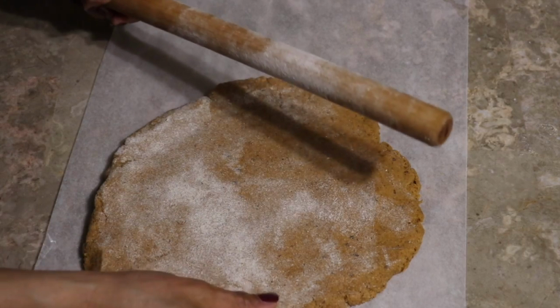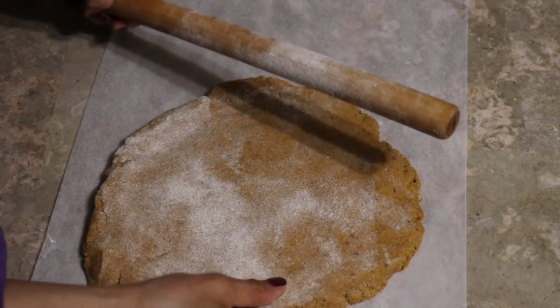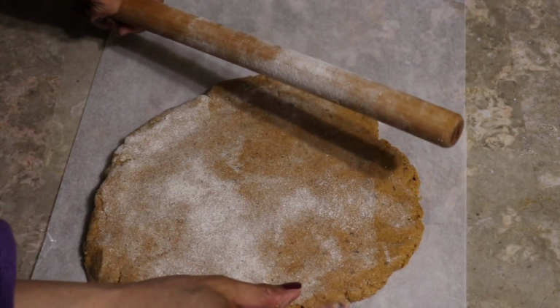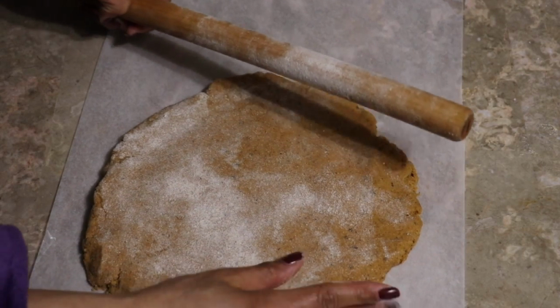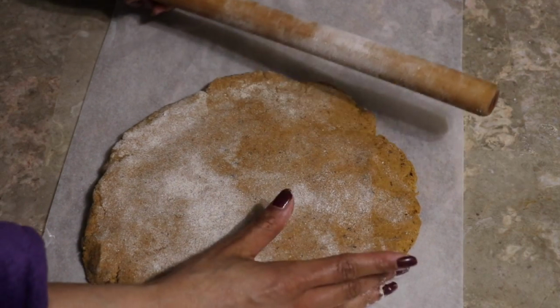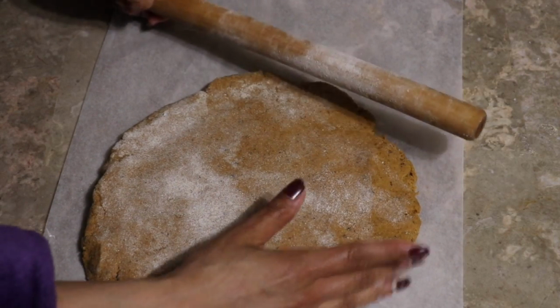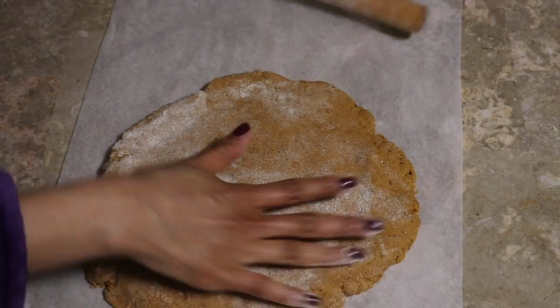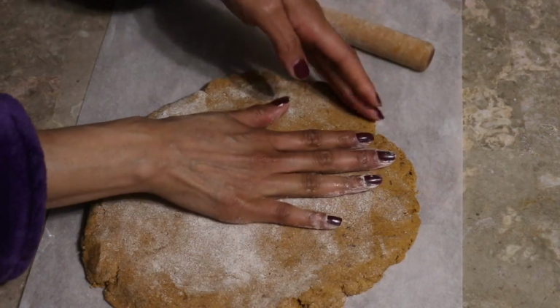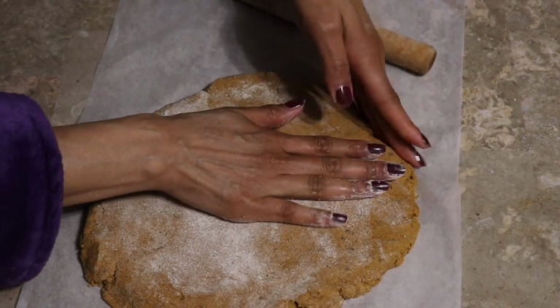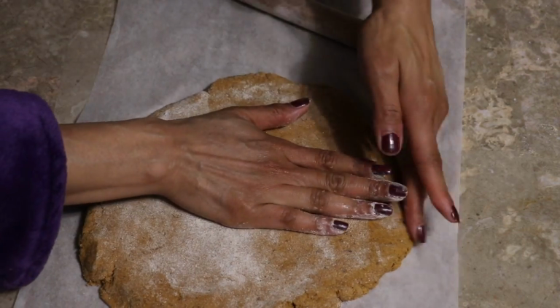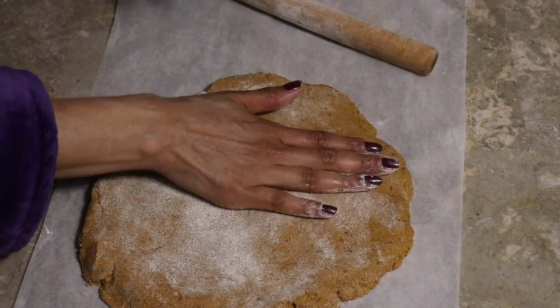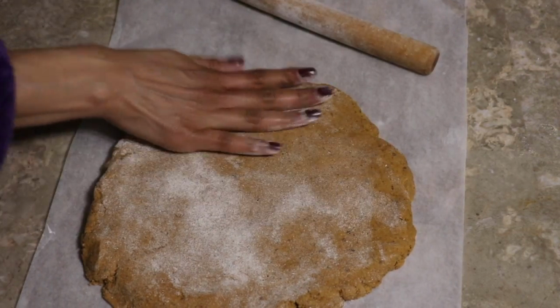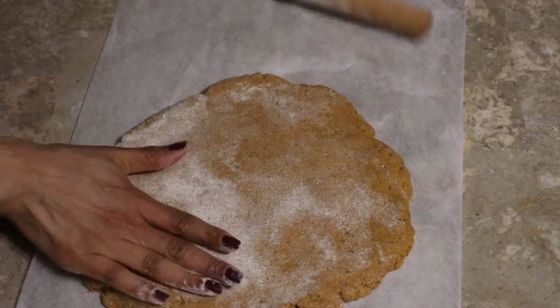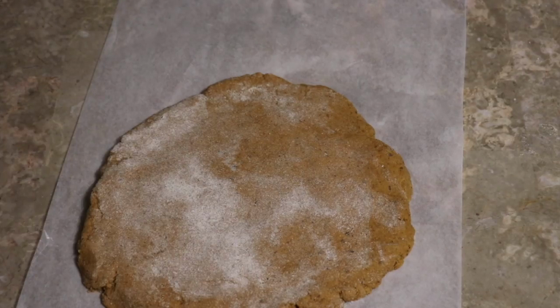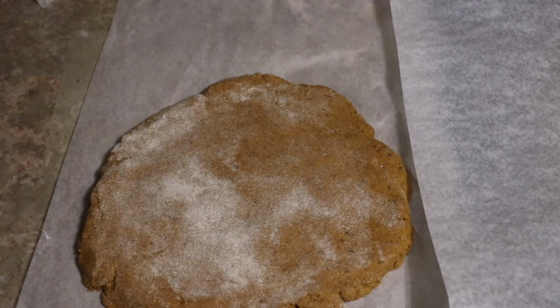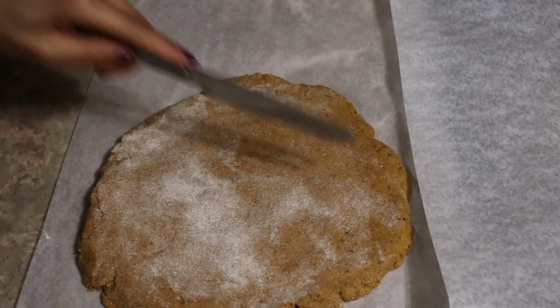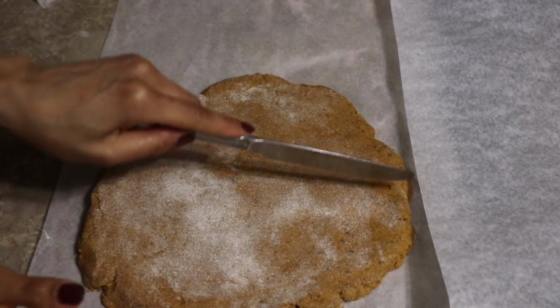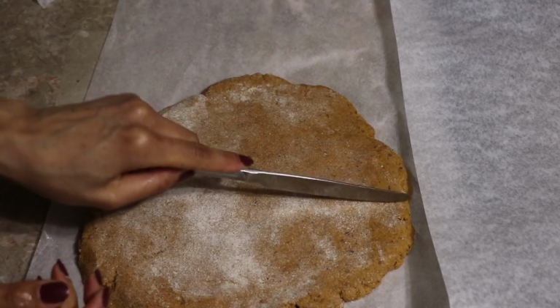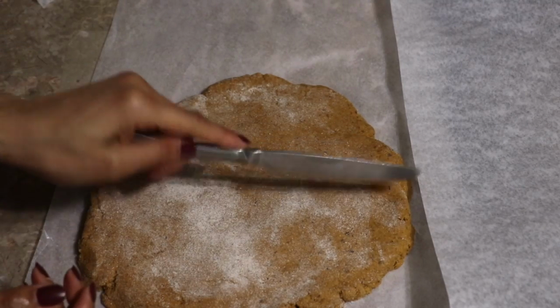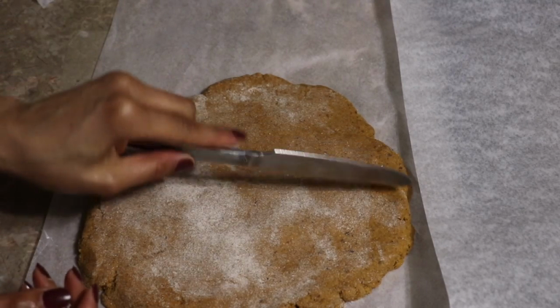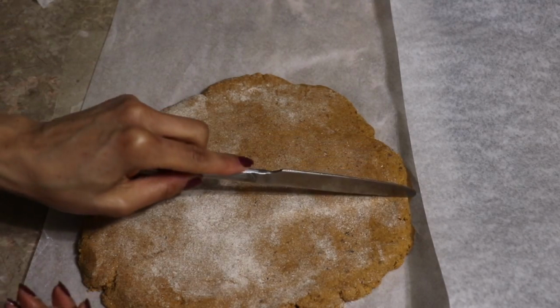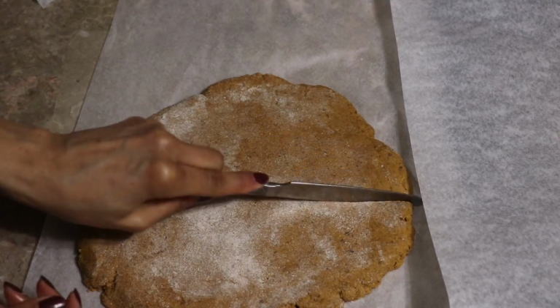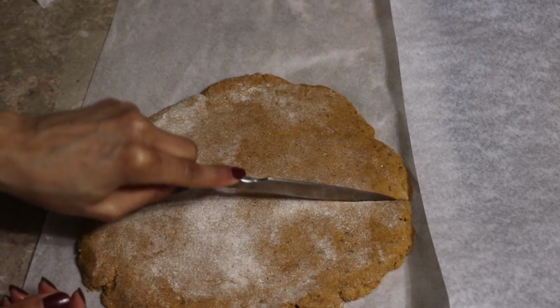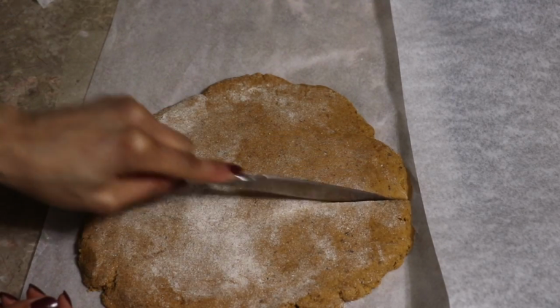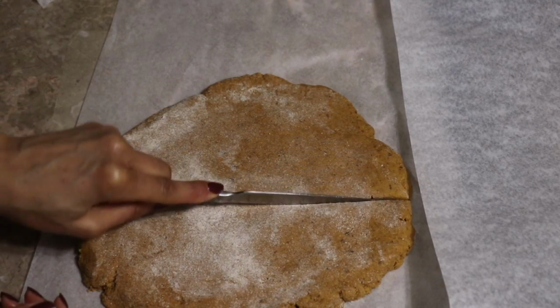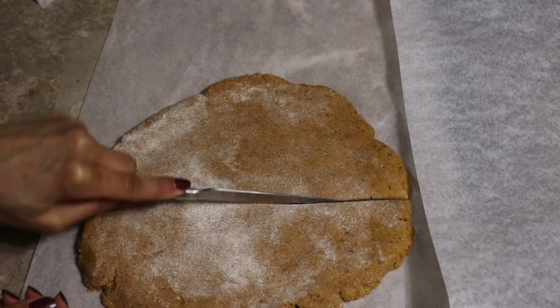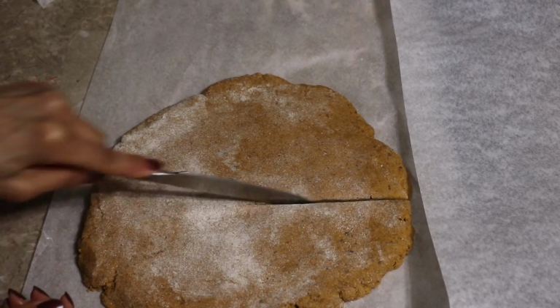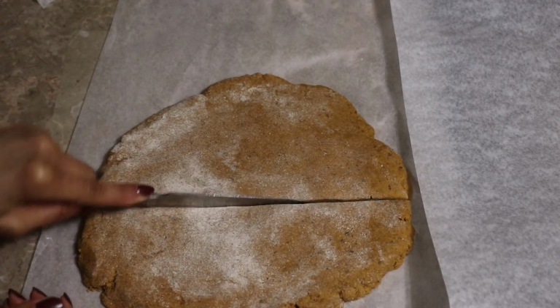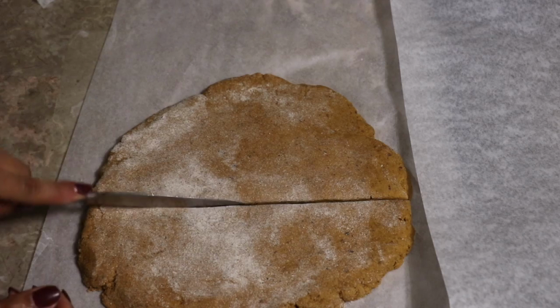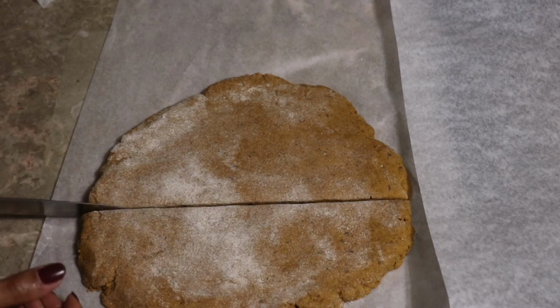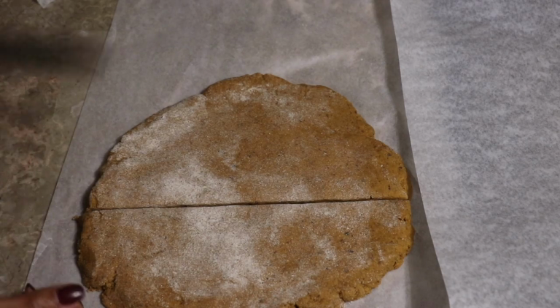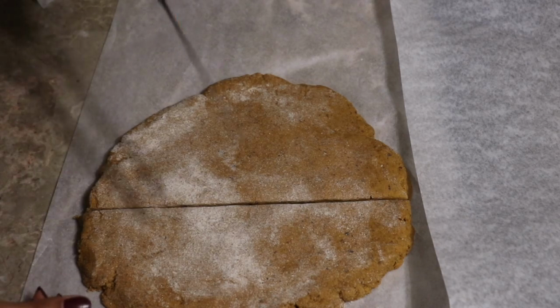You definitely want to roll it out to a circle, kind of like you're making a pizza. I'm actually fine with the size of this. Now I'm just going to use a knife — you can use a pizza cutter as well — just going to use a knife to cut them.